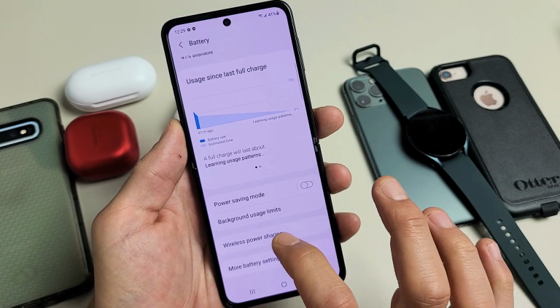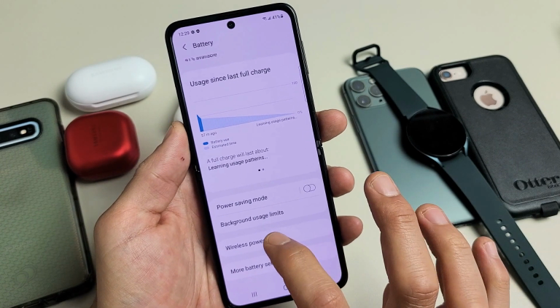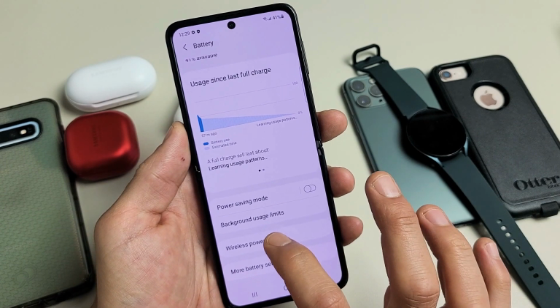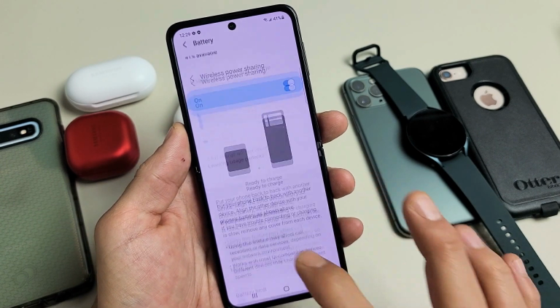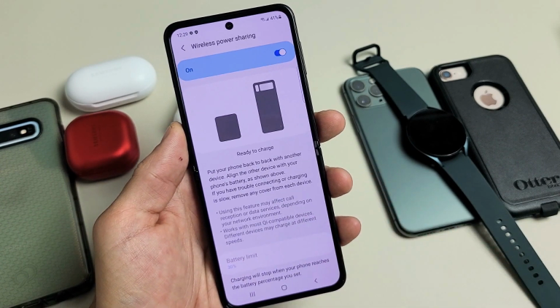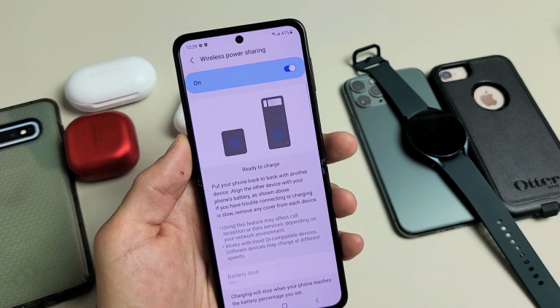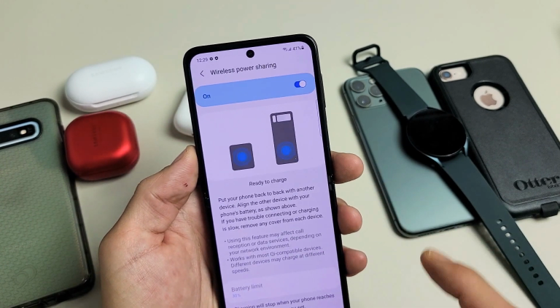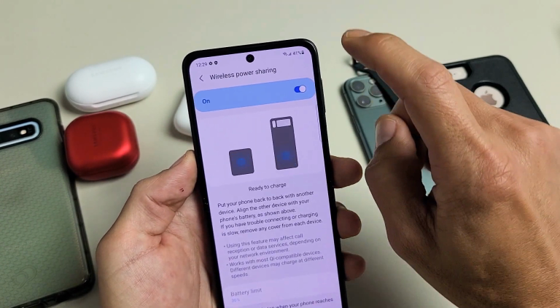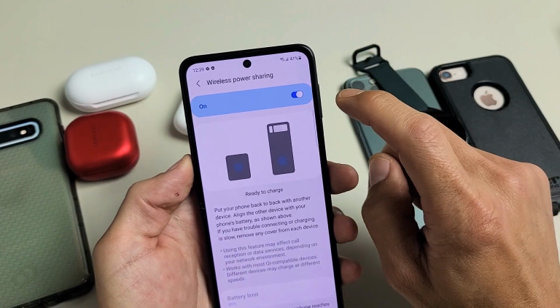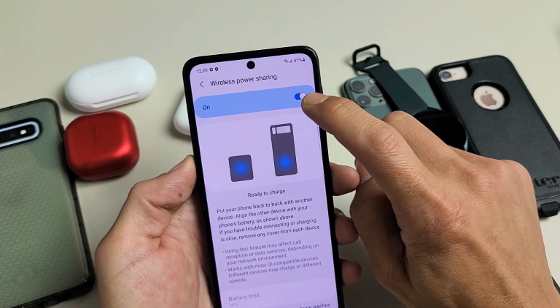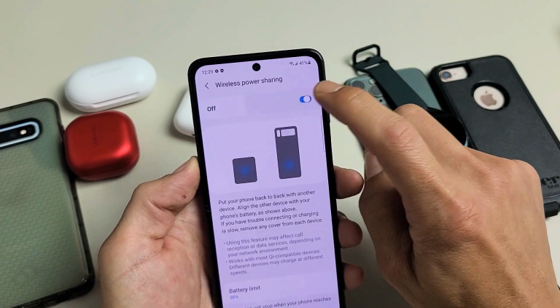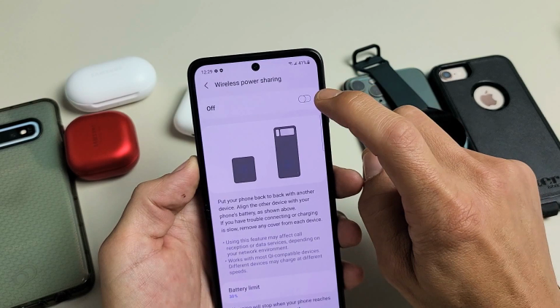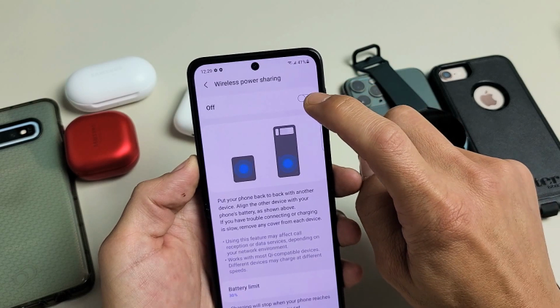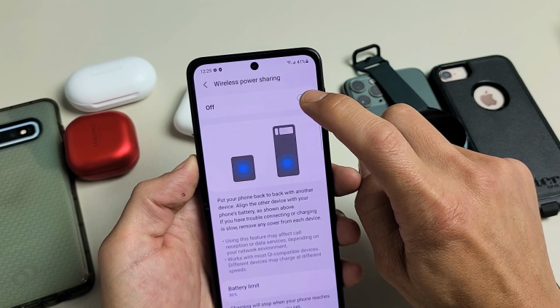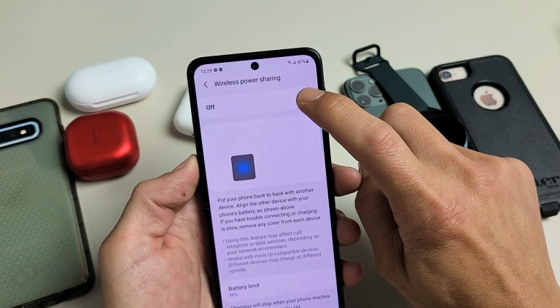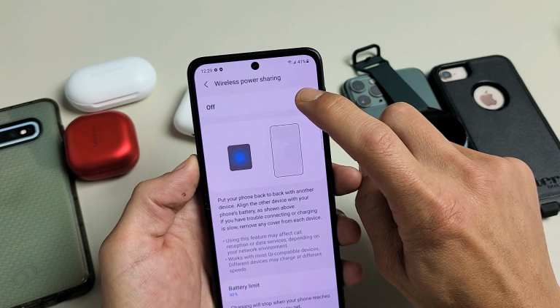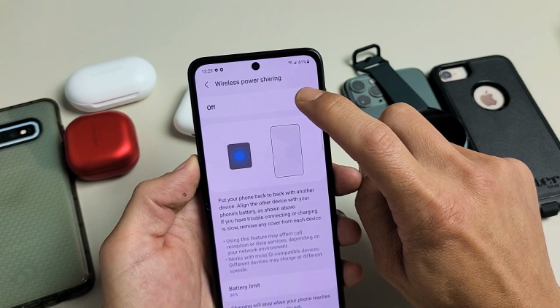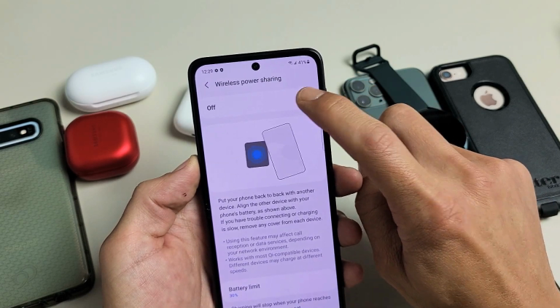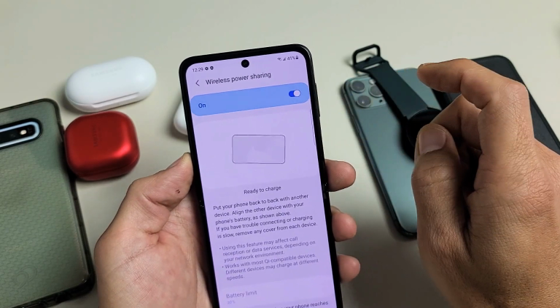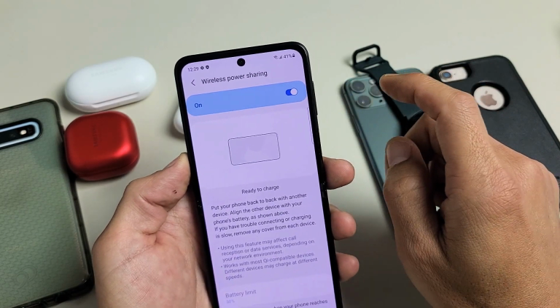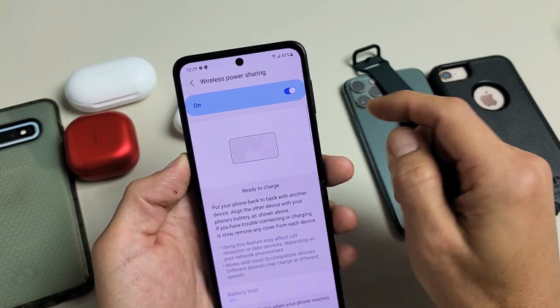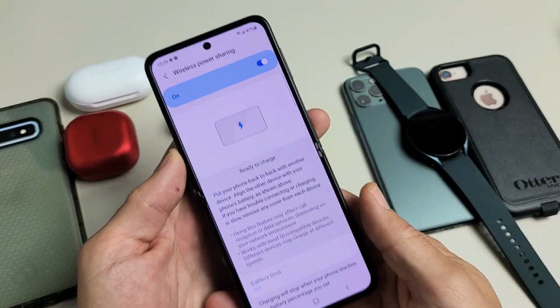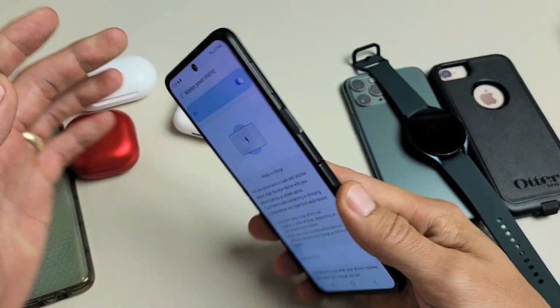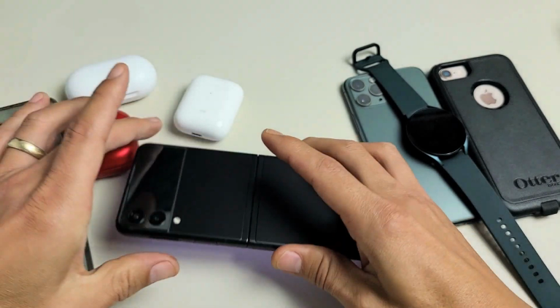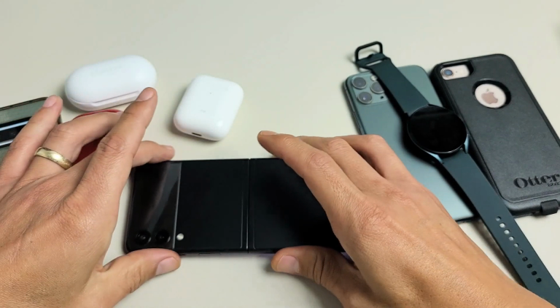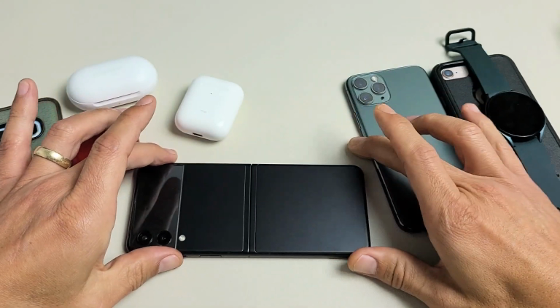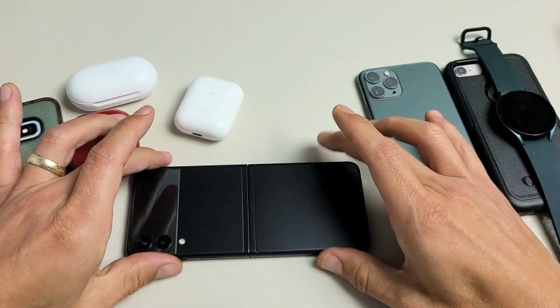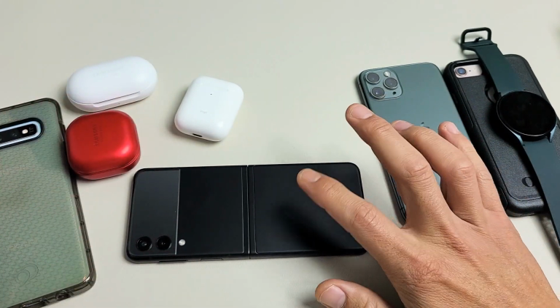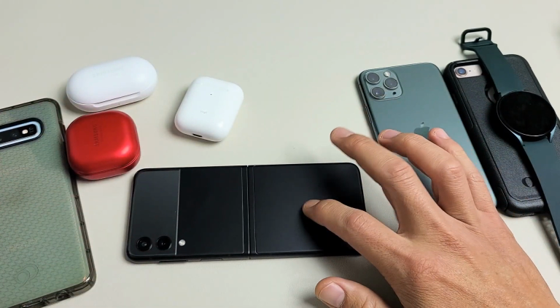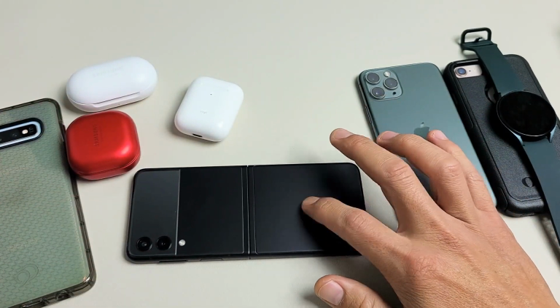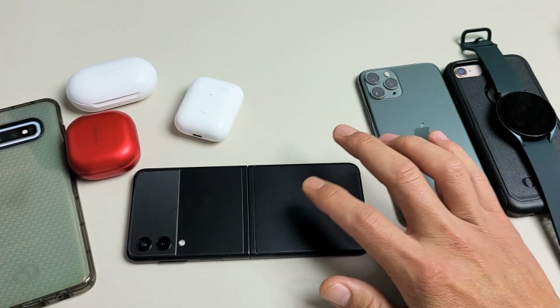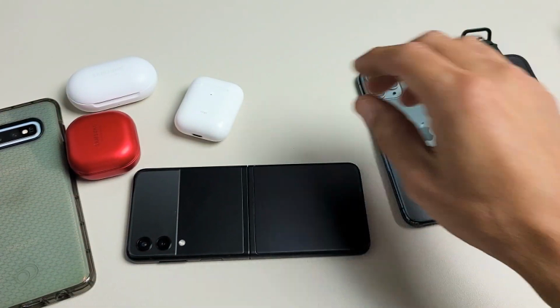We're going to go ahead and tap on this right here. Now you have to make sure that this is turned on, so we're going to go ahead and turn this on. Now there are several ways that we can do this. We can leave it like this, and this is the part that's going to charge.